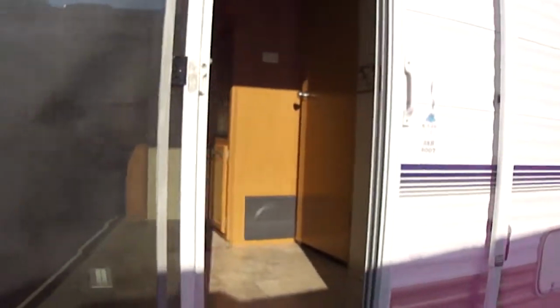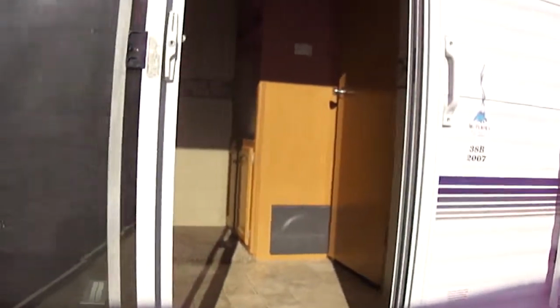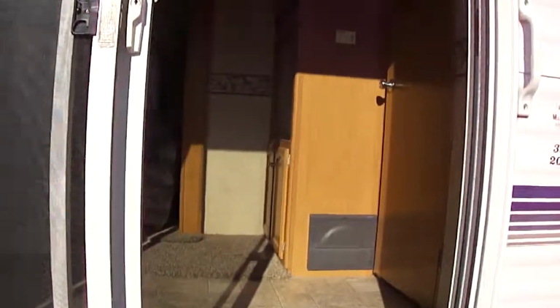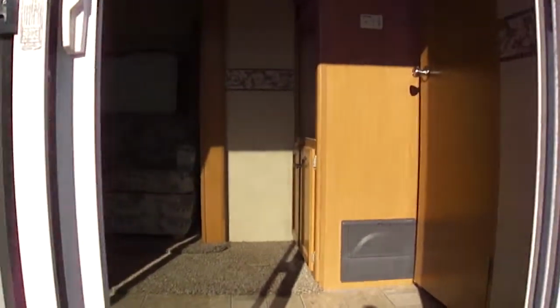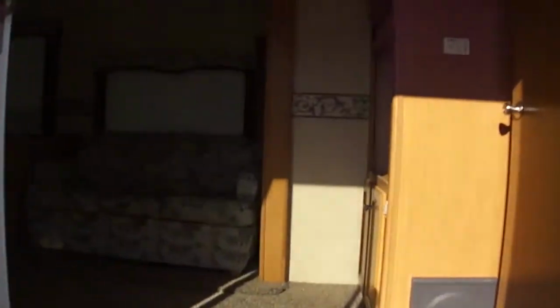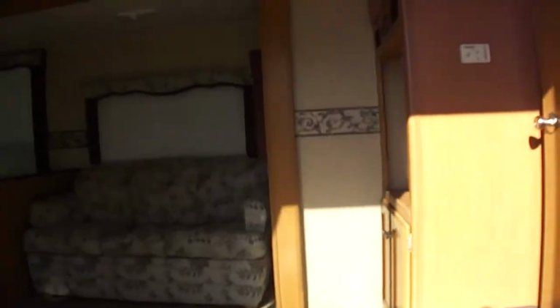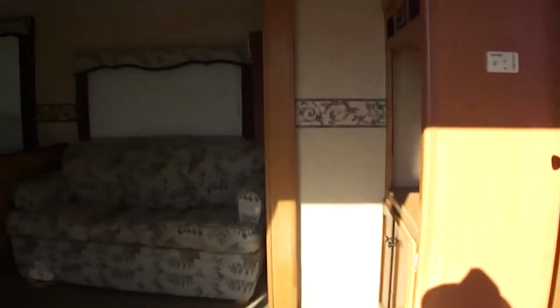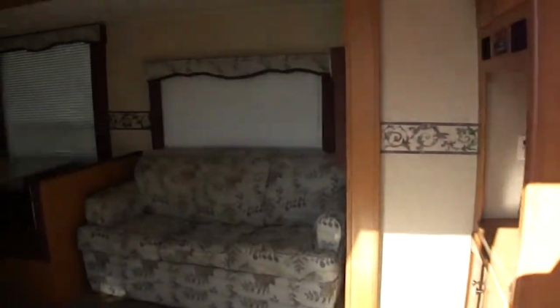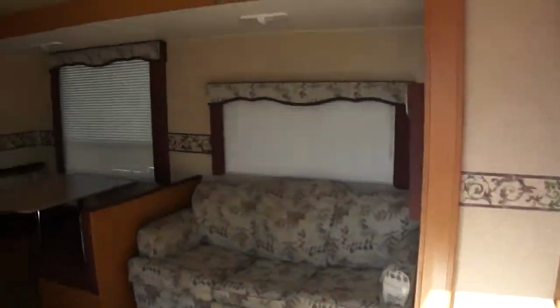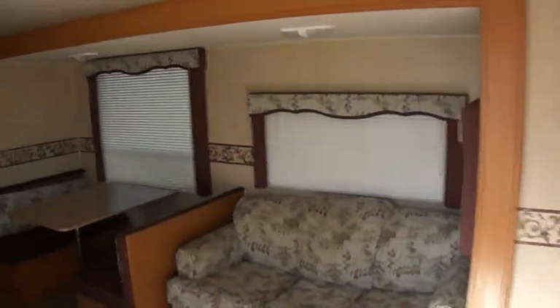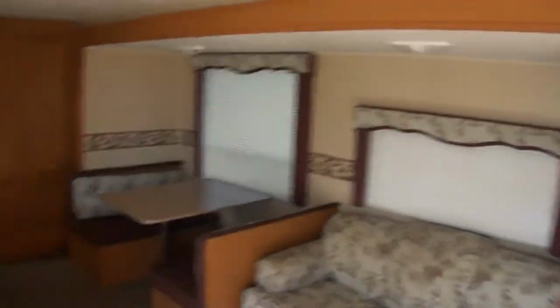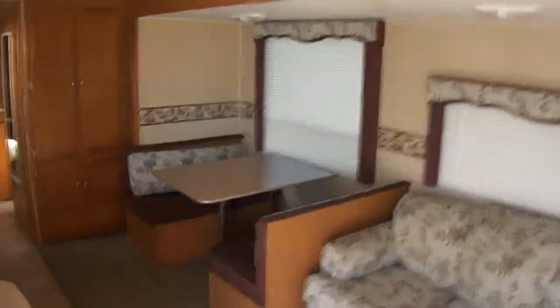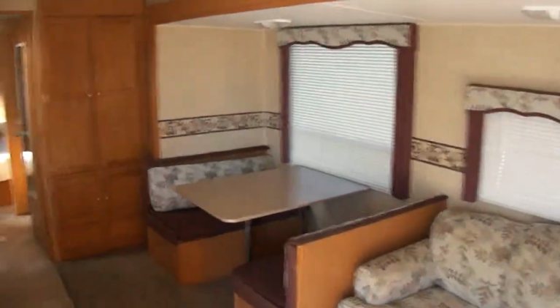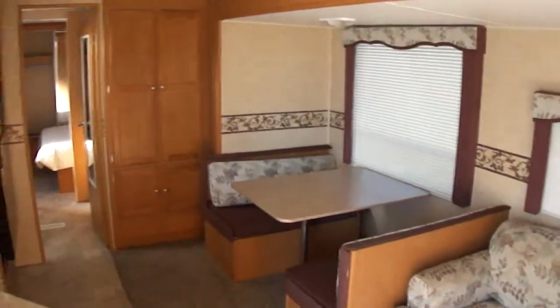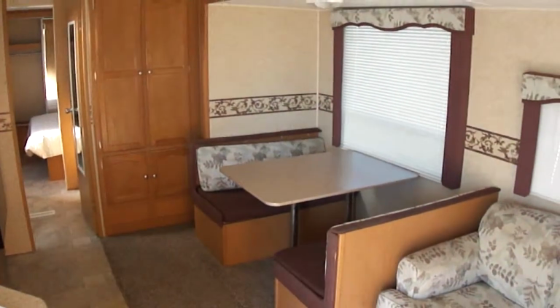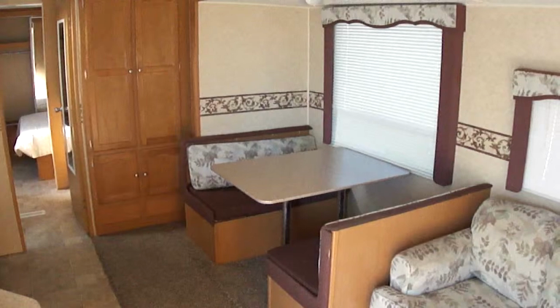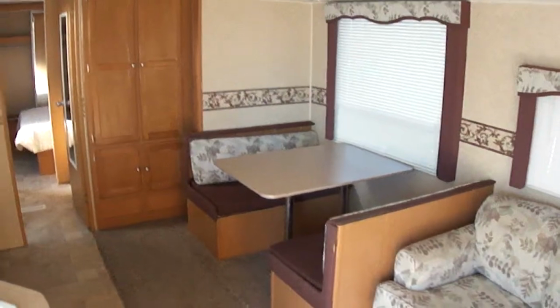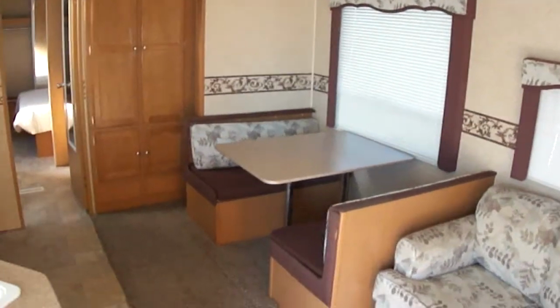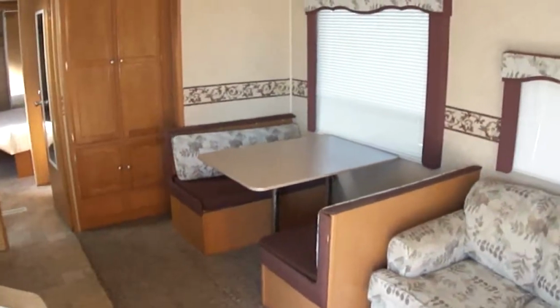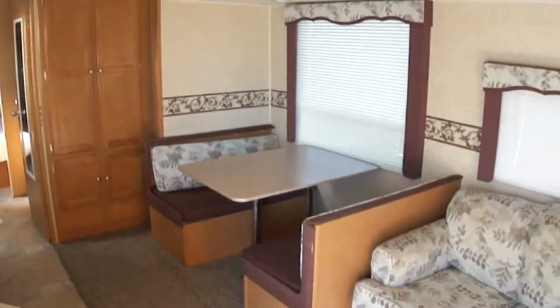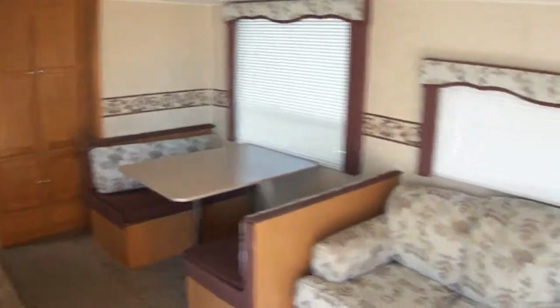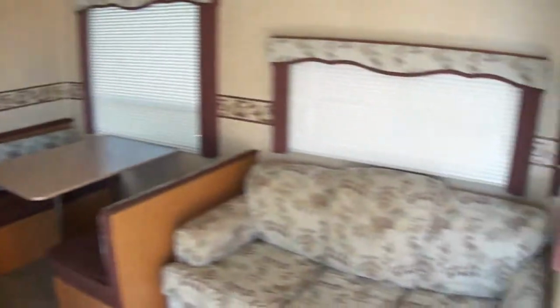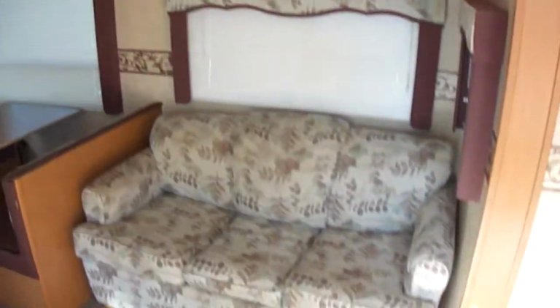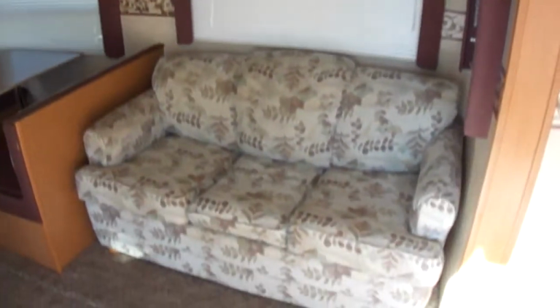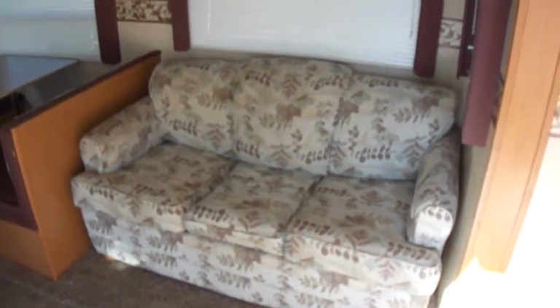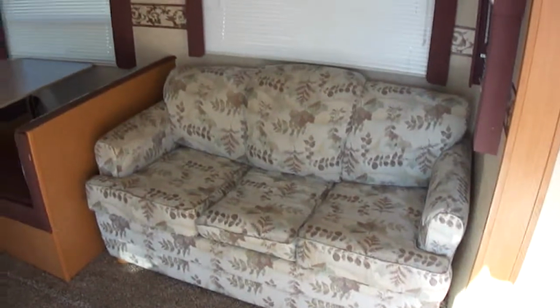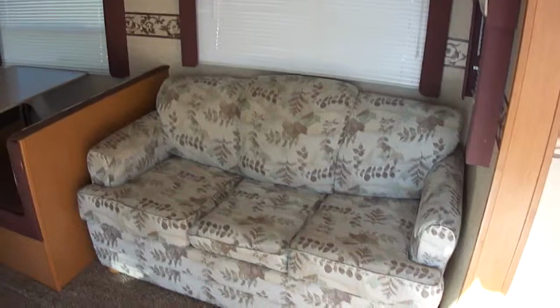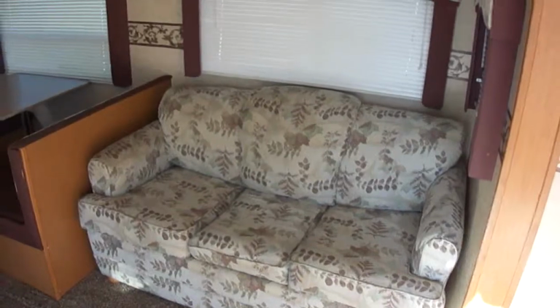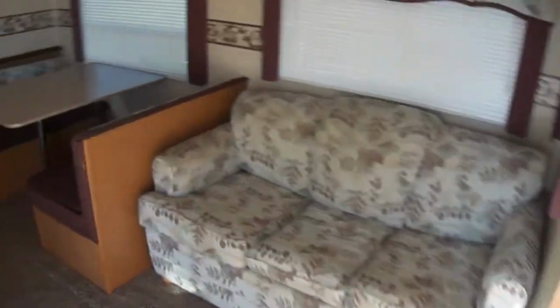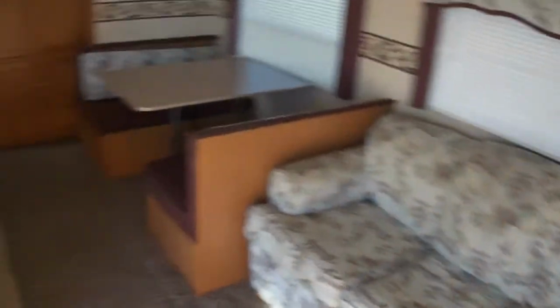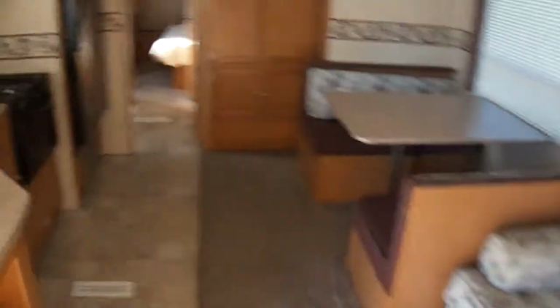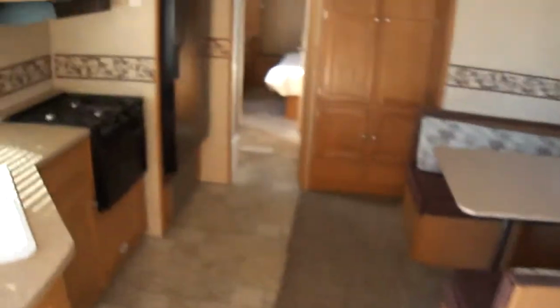Let's go take a look inside. Right here in the living area you've got a dinette that converts into a bed for two. You've got a sofa that allows for two people to sleep on it as well.